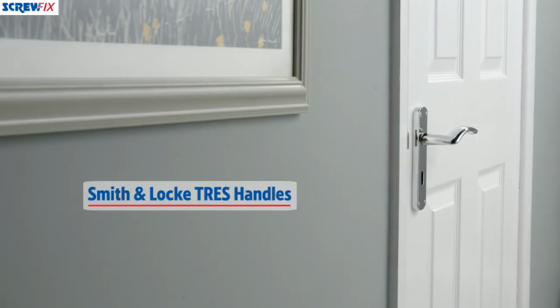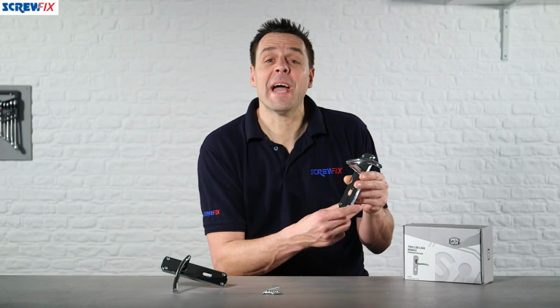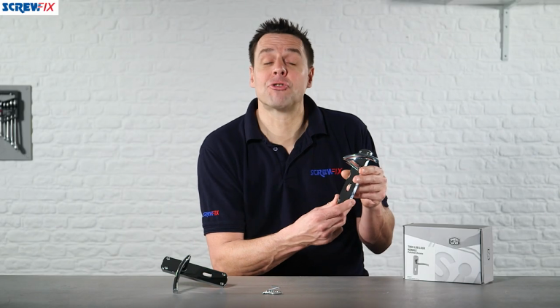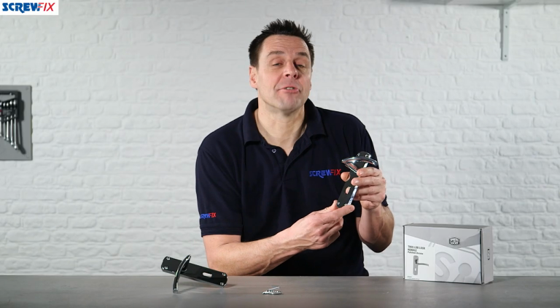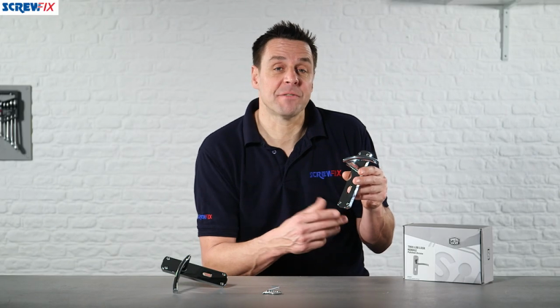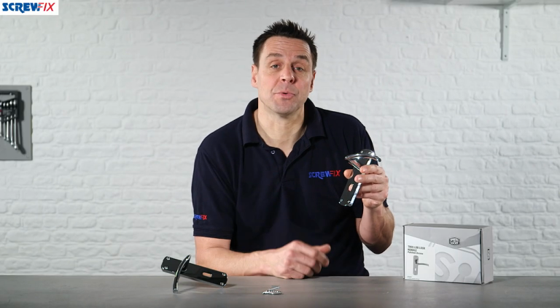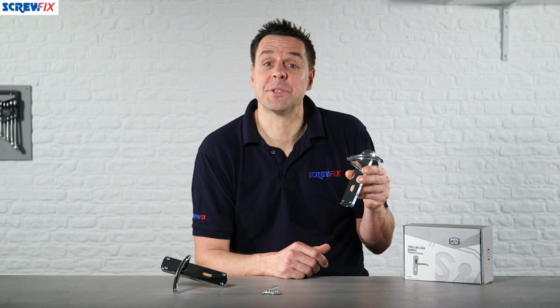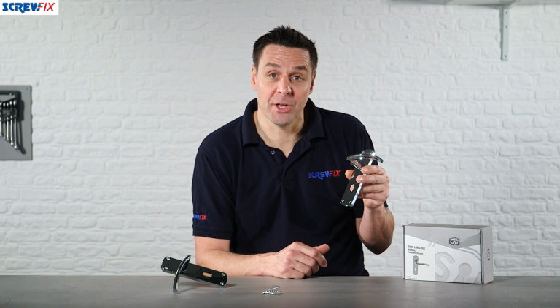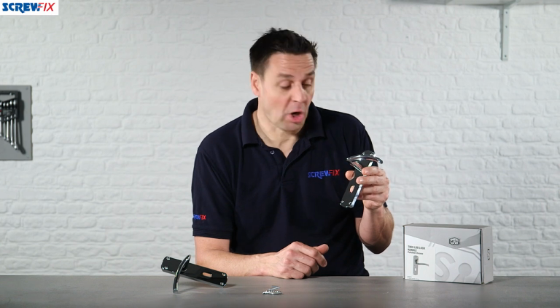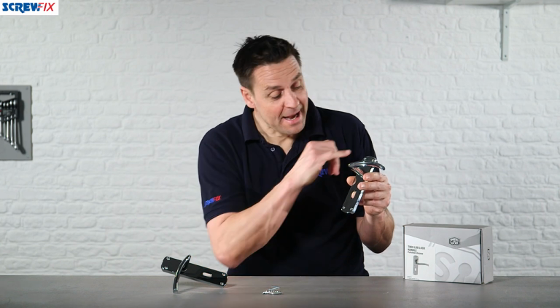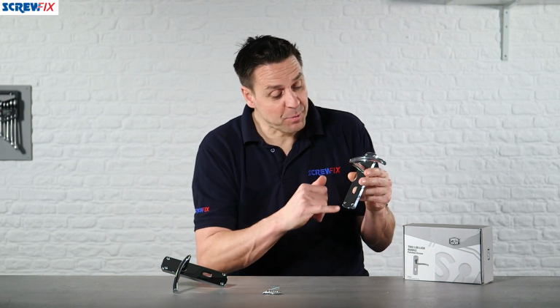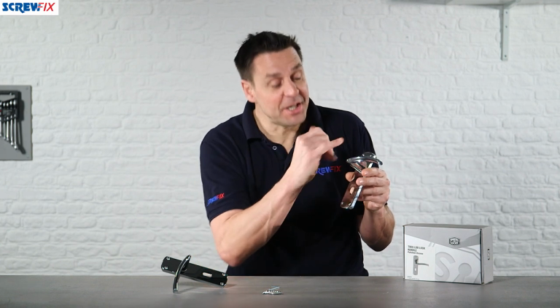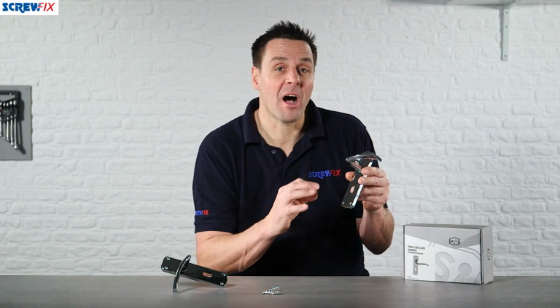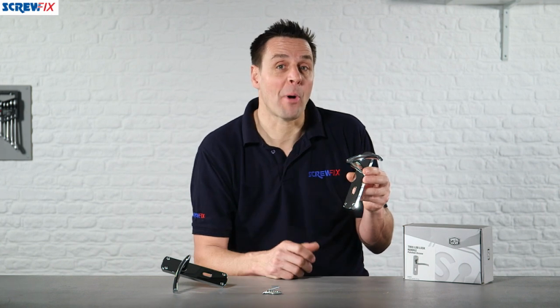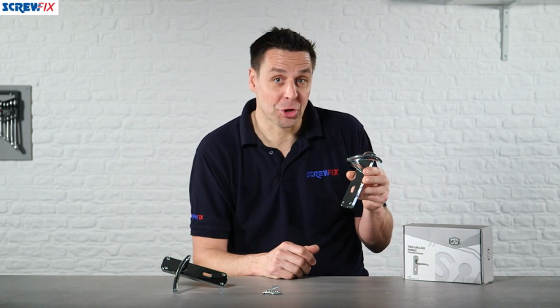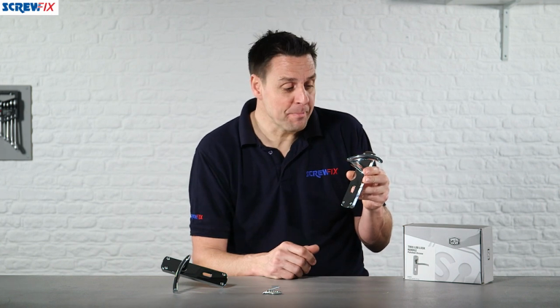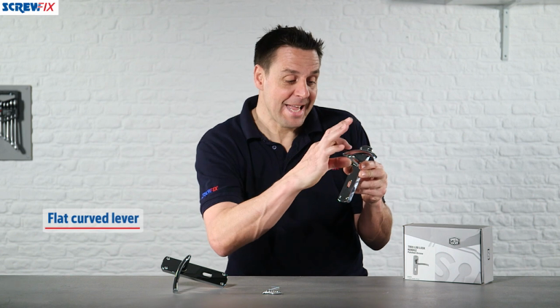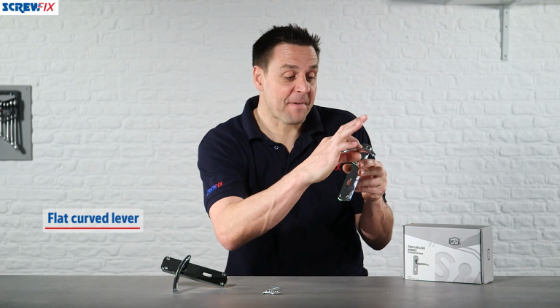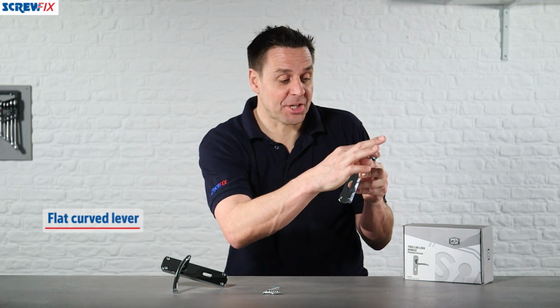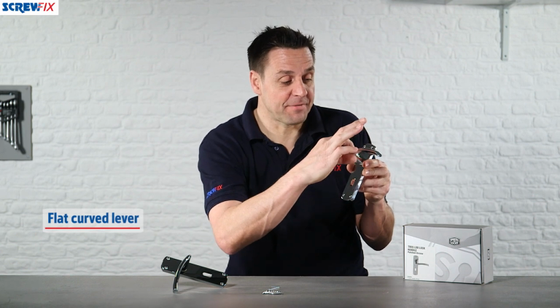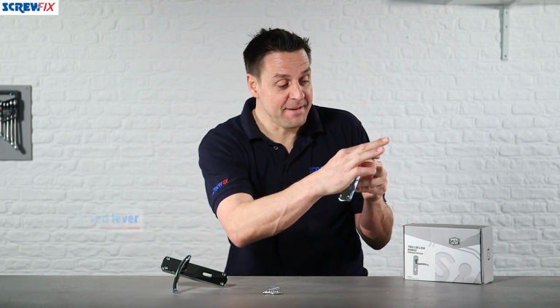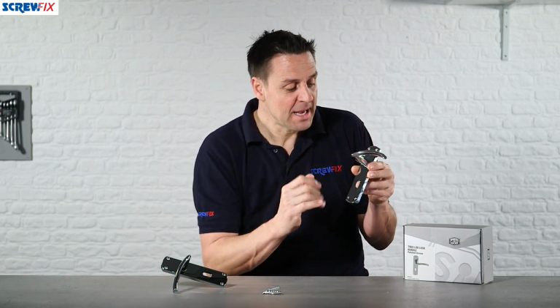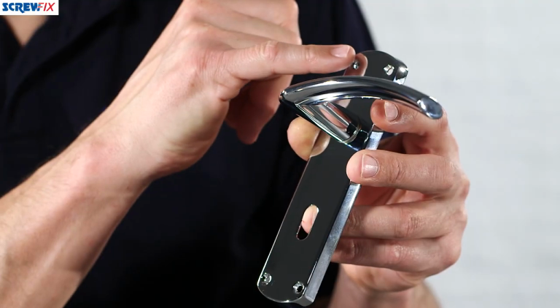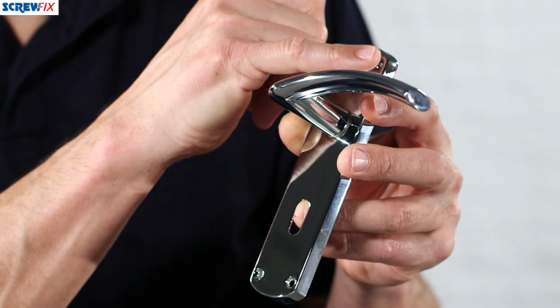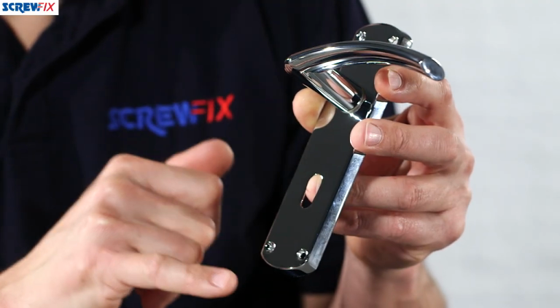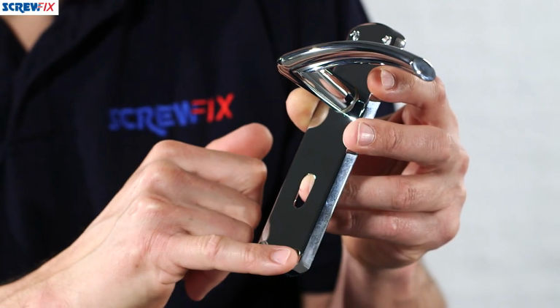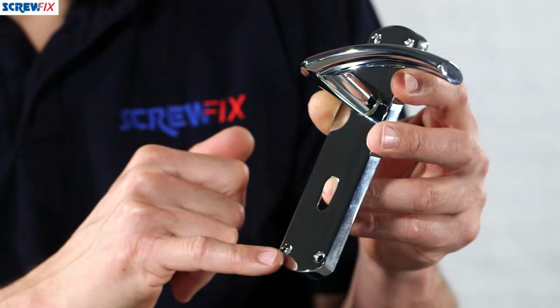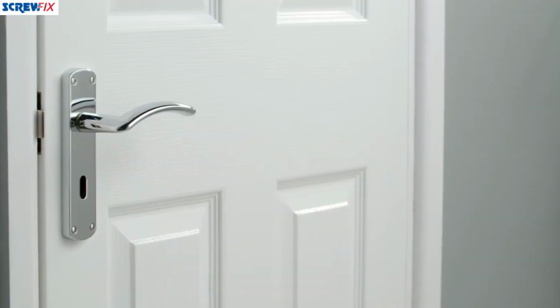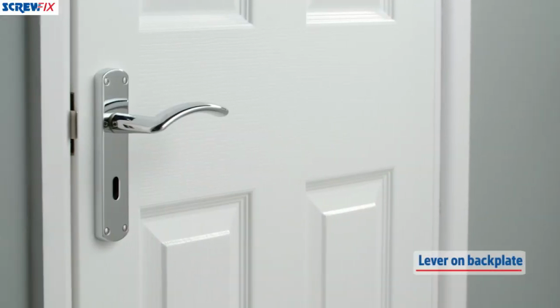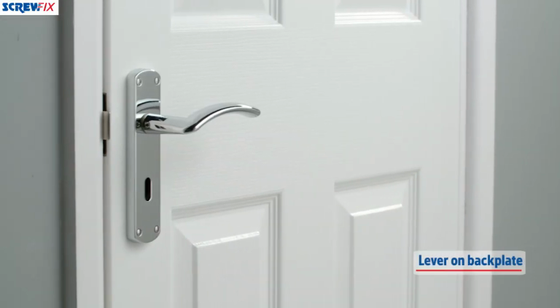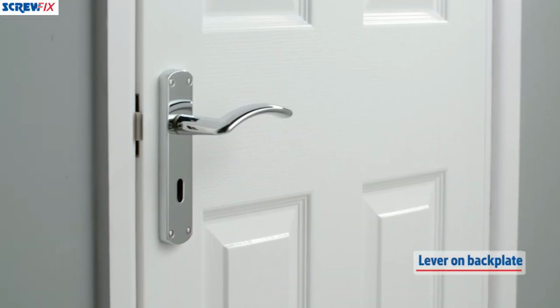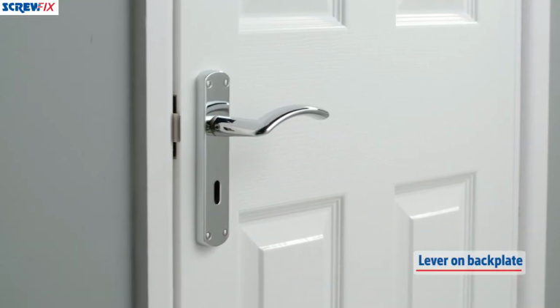Here we have the Trez range of handles from Smith & Locke. This one is finished in high polished chrome. It's a flat curved lever with the fixing points on the backplate, making this a lever on backplate style handle.